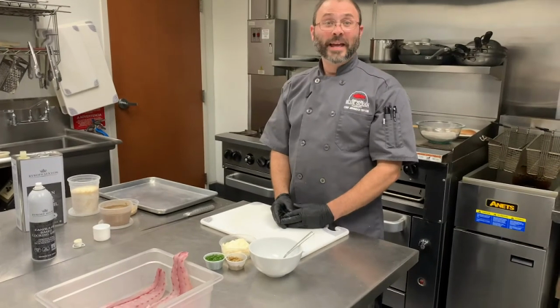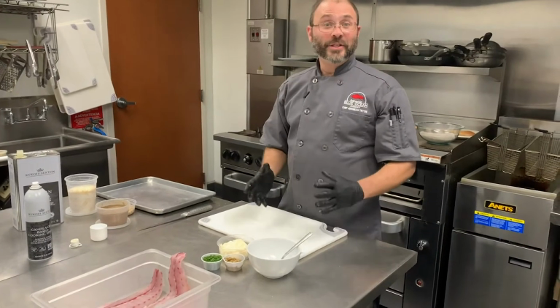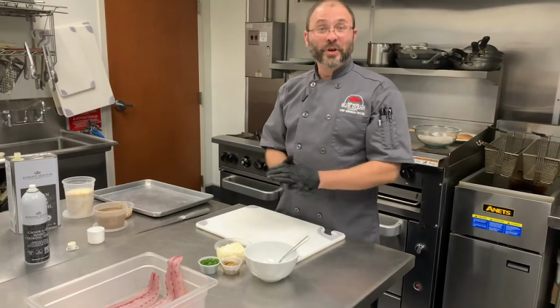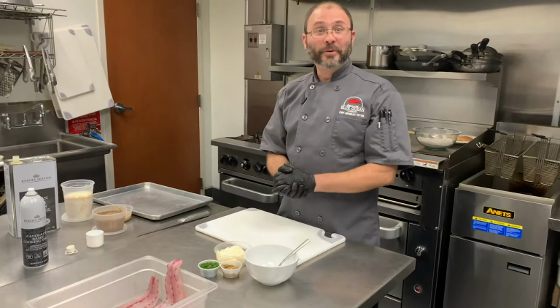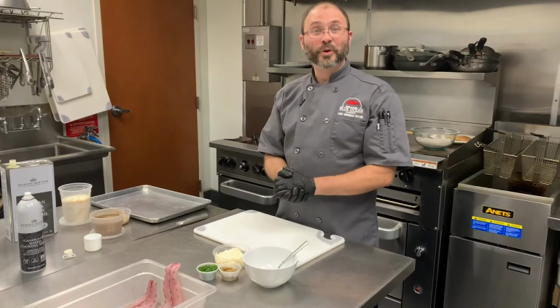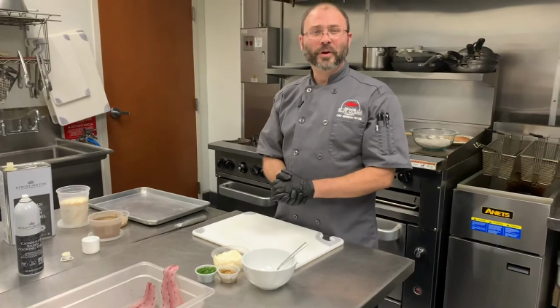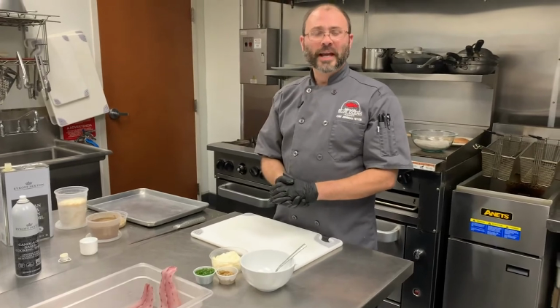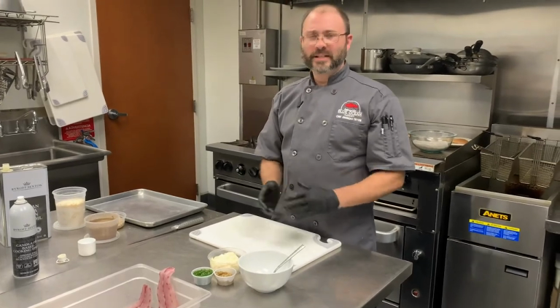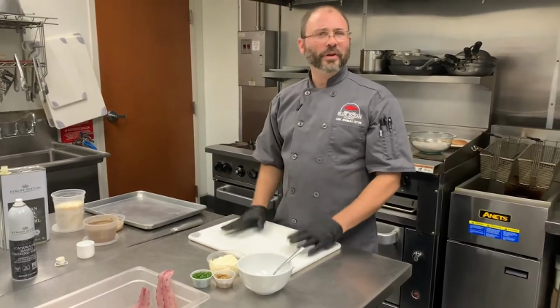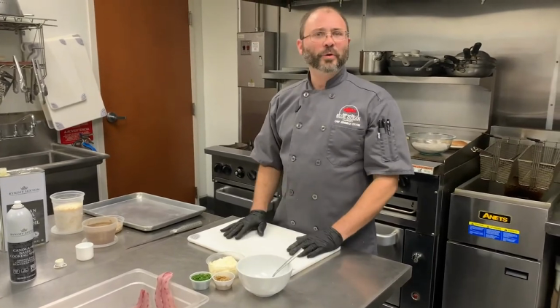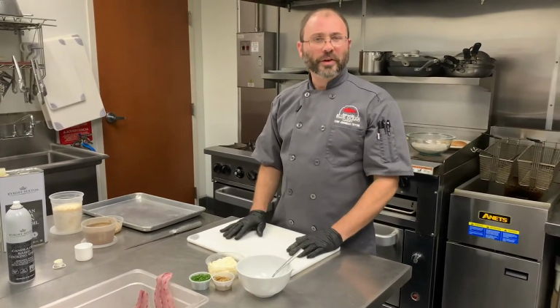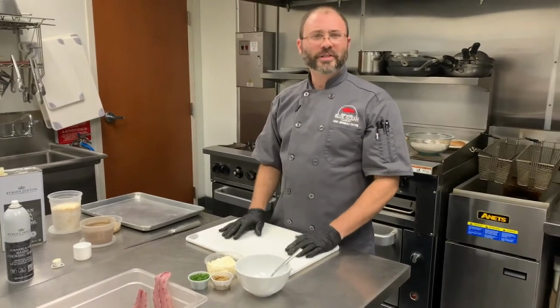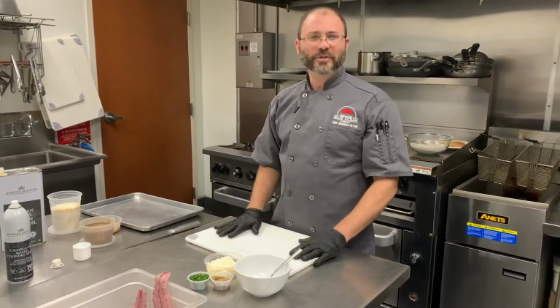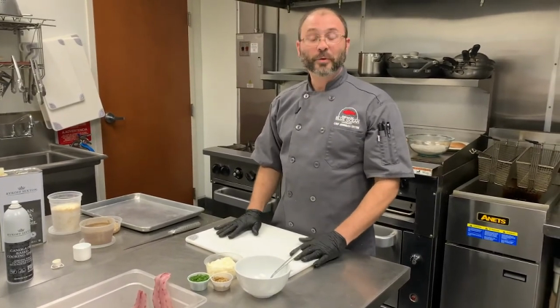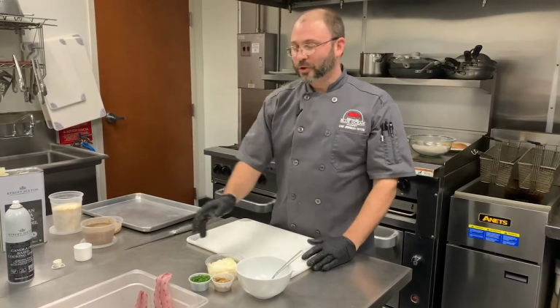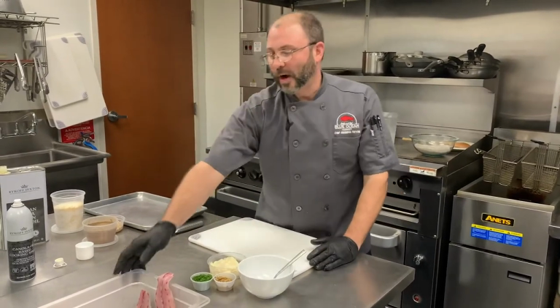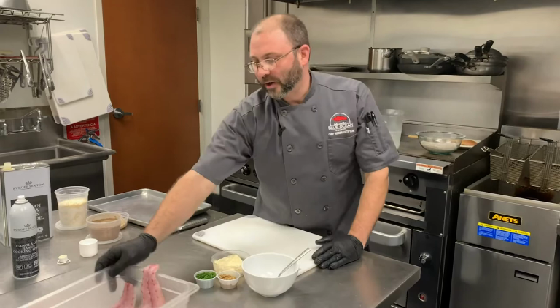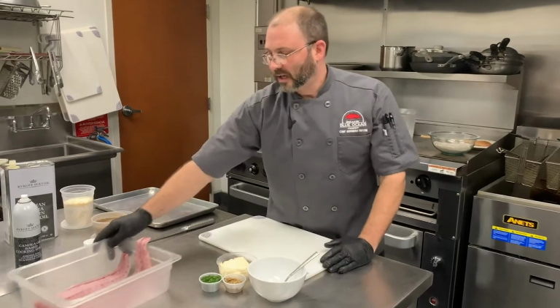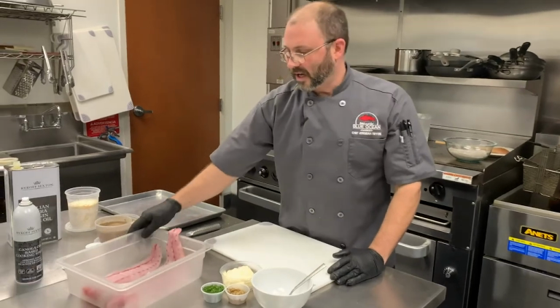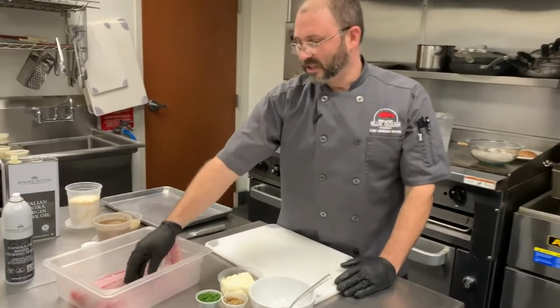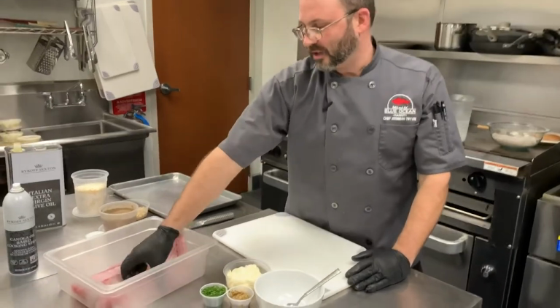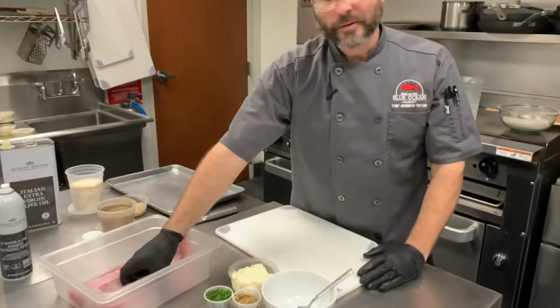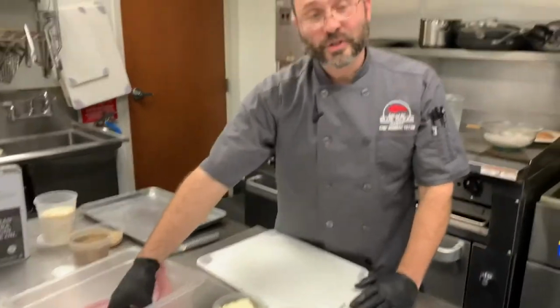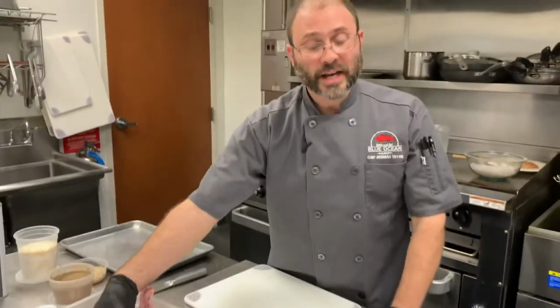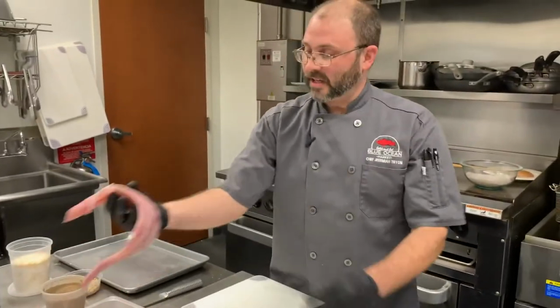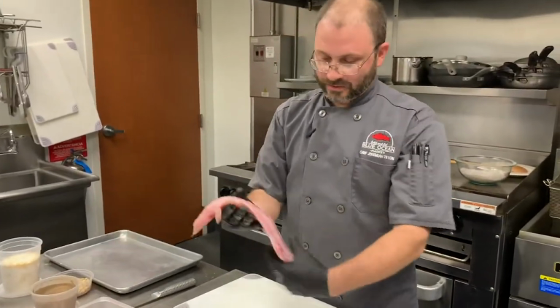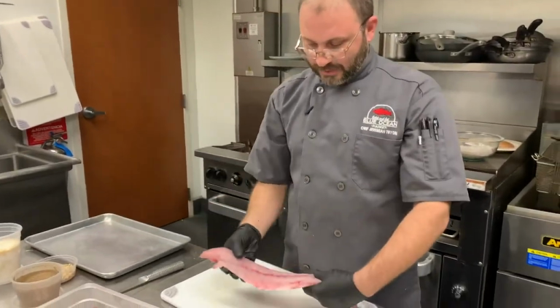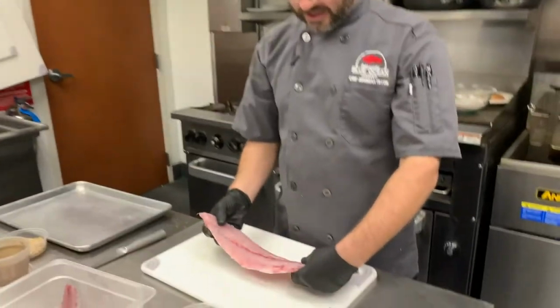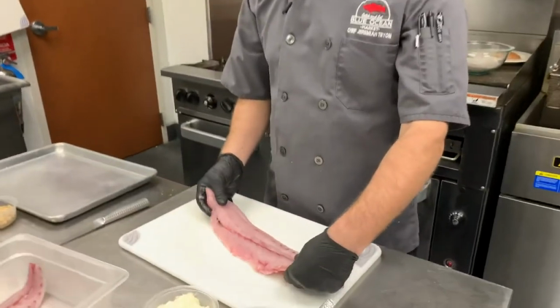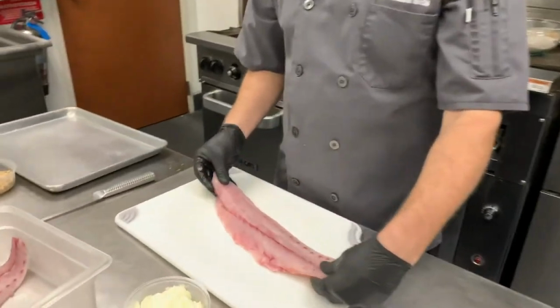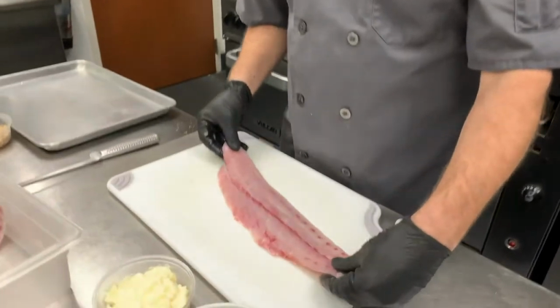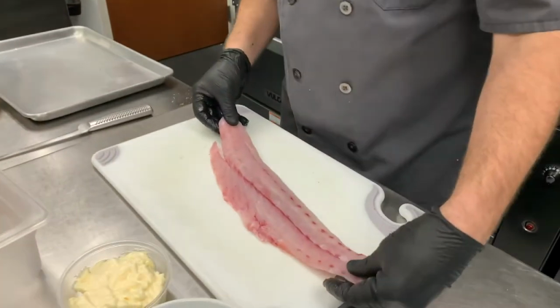Hey, it's Chef Jeremiah from Blue Ocean Market, and today we're going to do a walnut crusted sea trout with our soy brown butter. Sea trout is a great fish — it's inexpensive and it's in season this time of year.